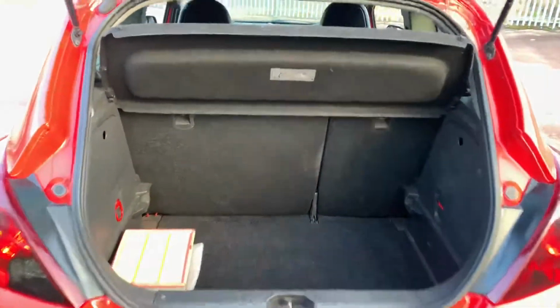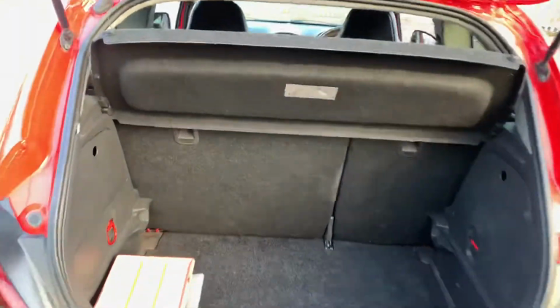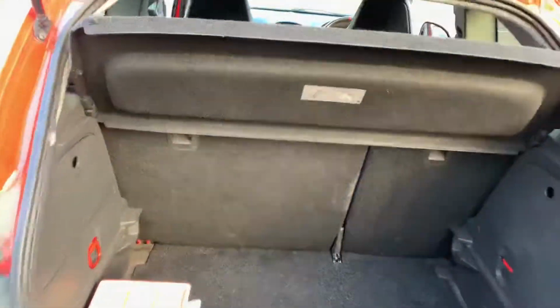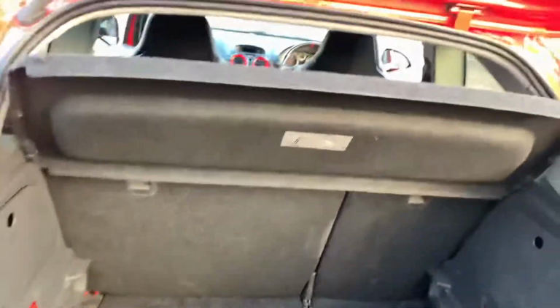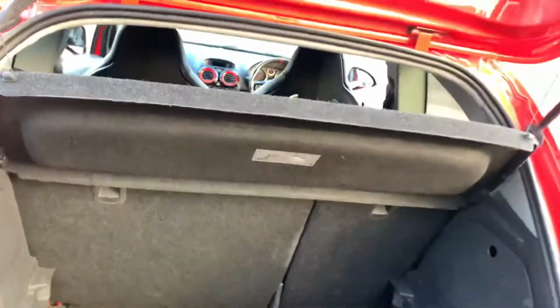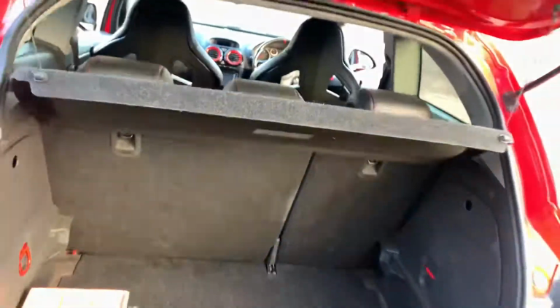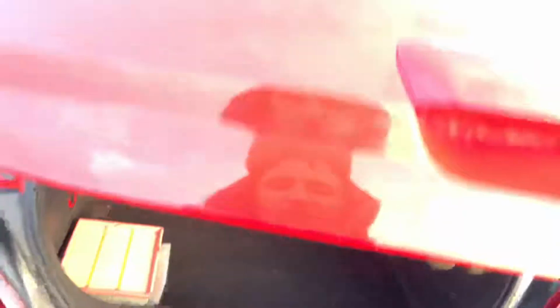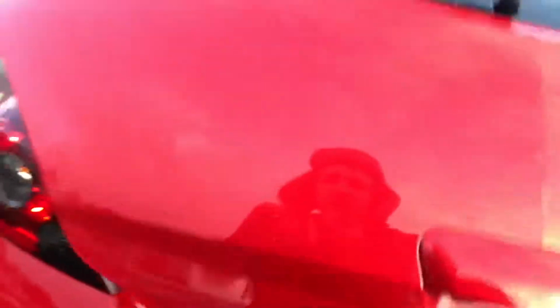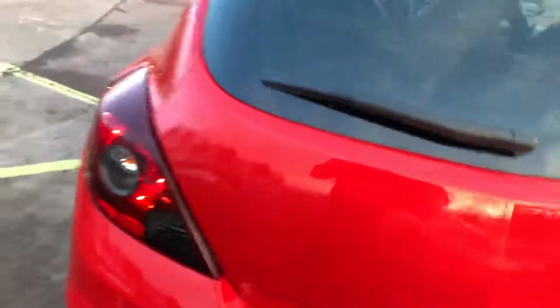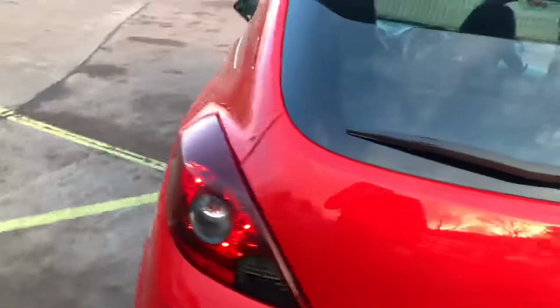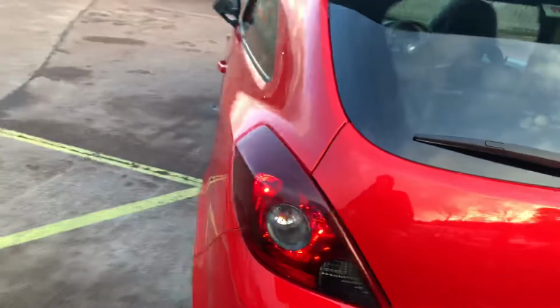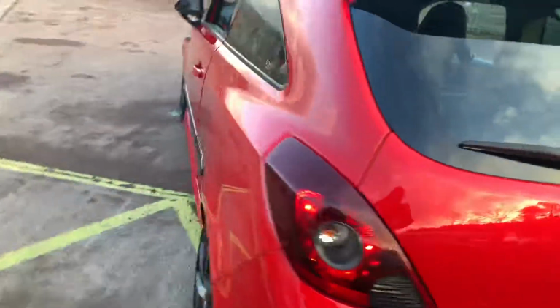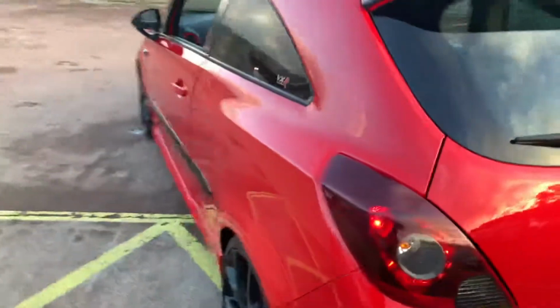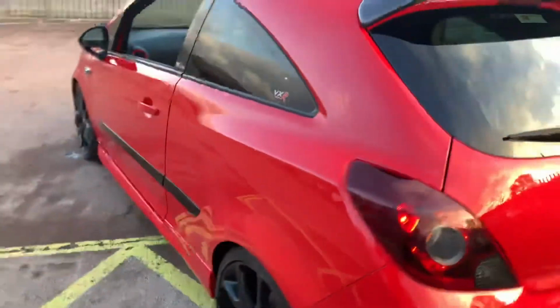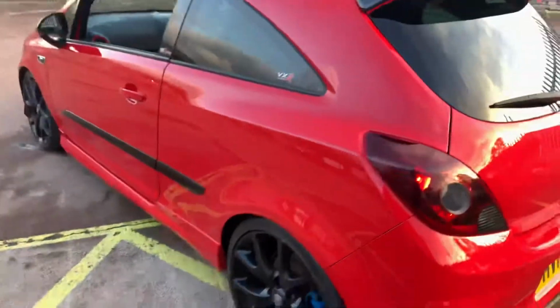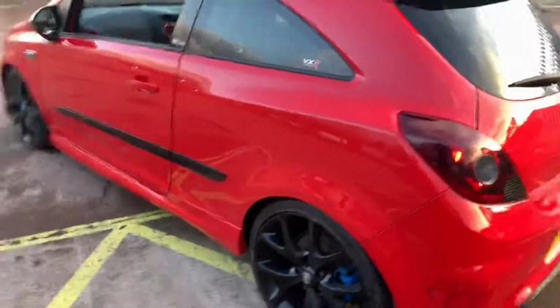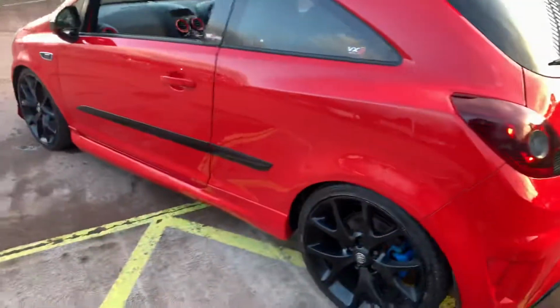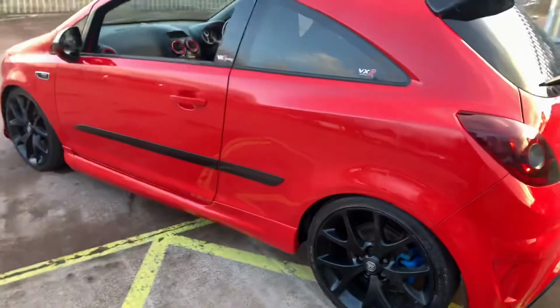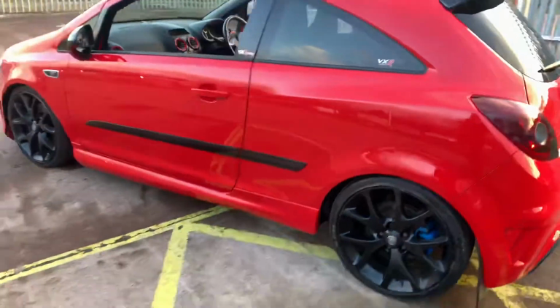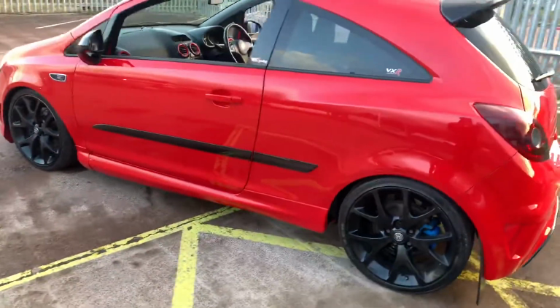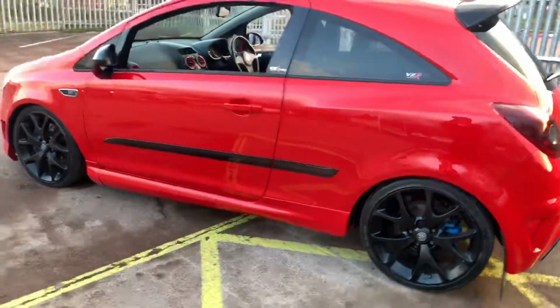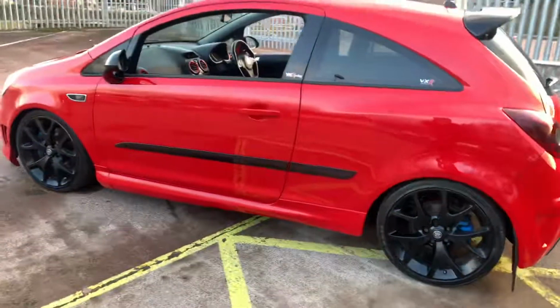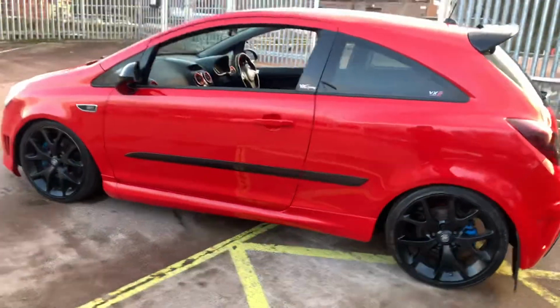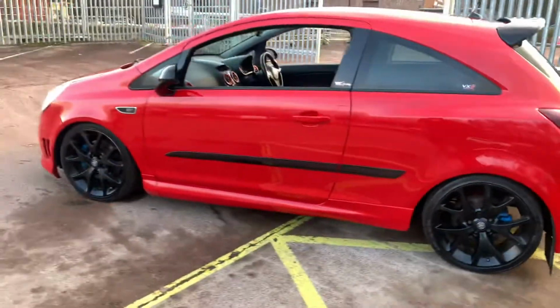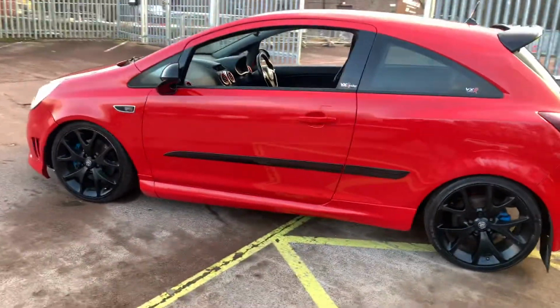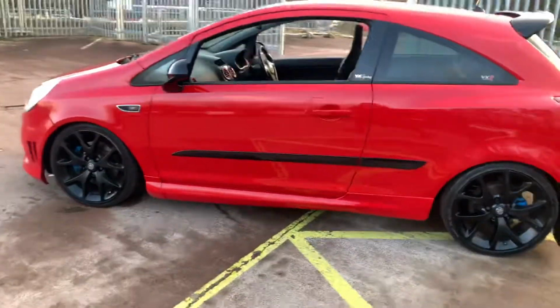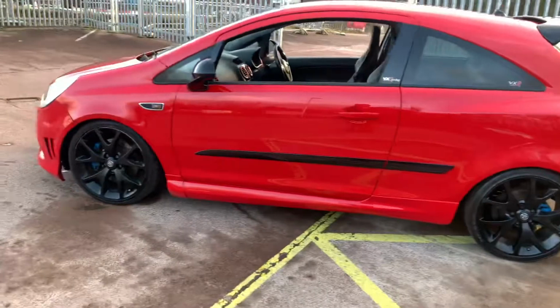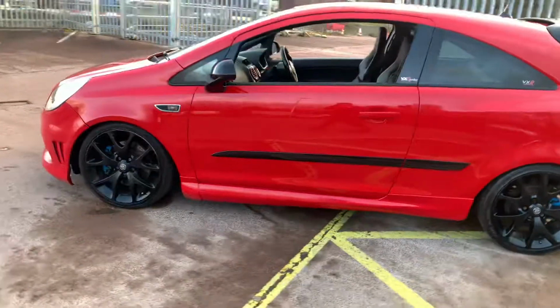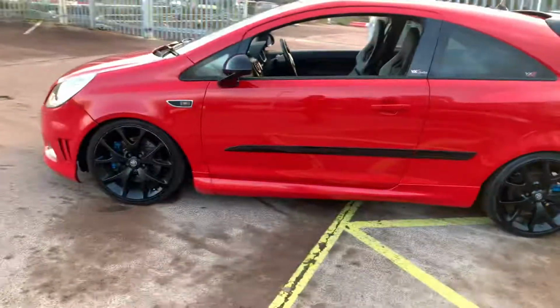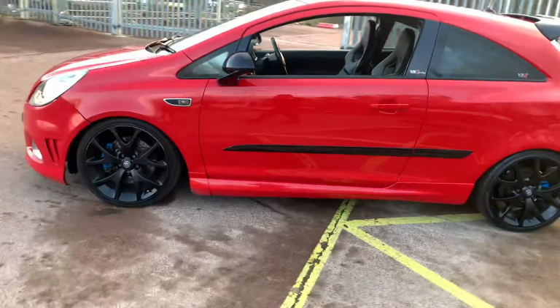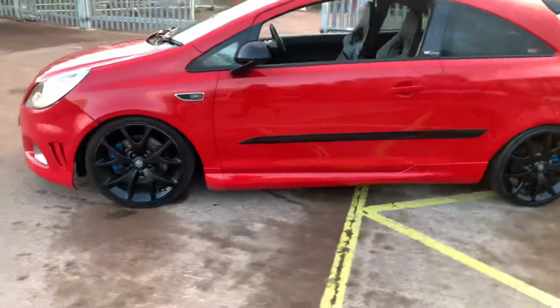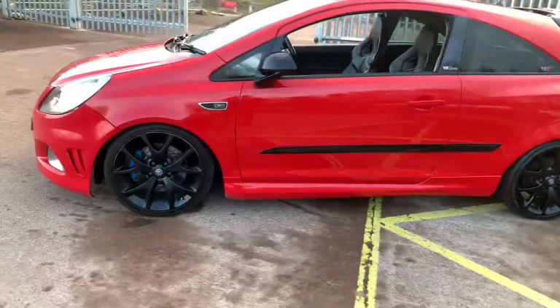A decent sized boot. It's got an upgraded exhaust and intercooler pipes as well as a dump valve. It's been recently serviced and comes with a long MOT.